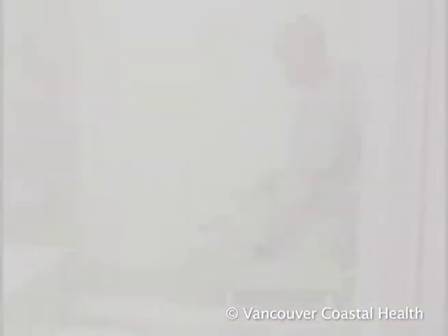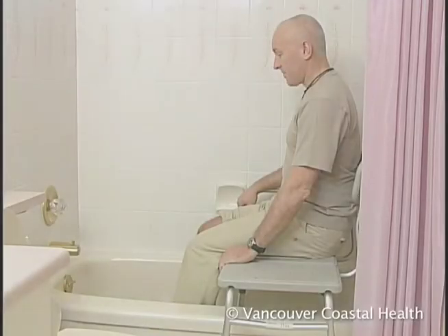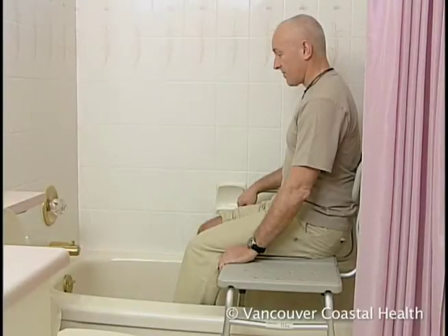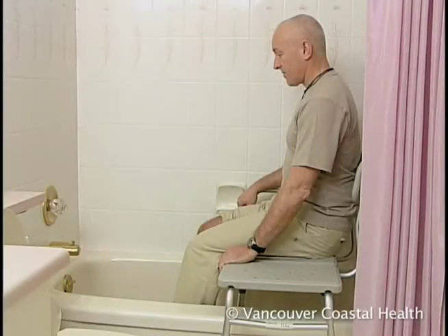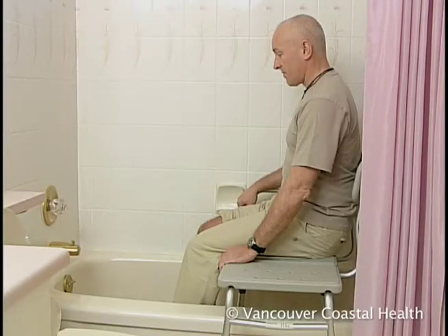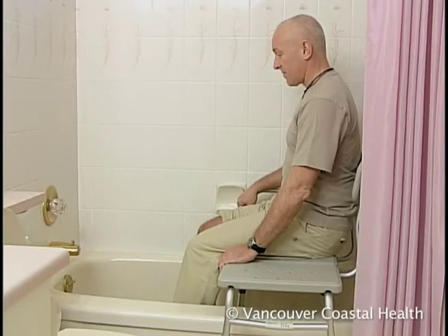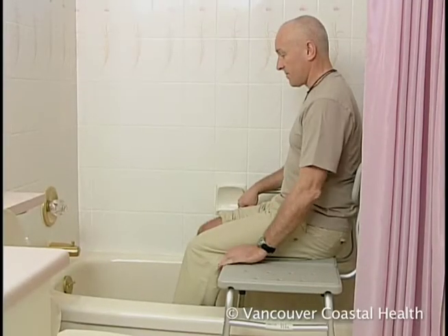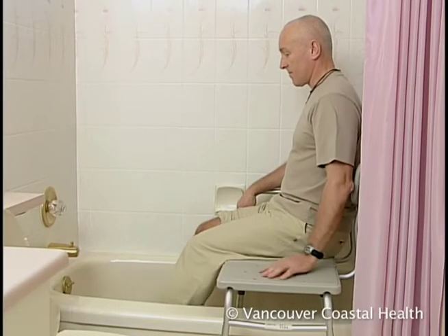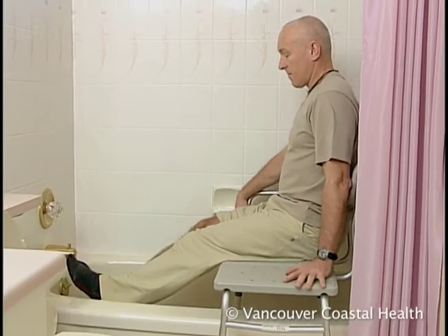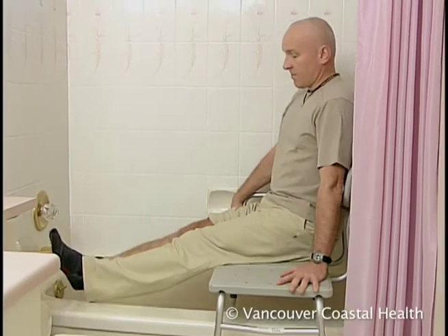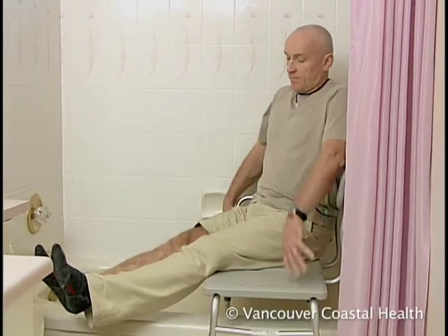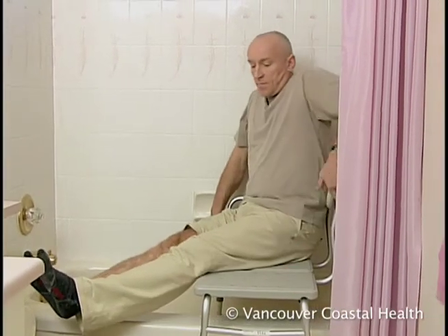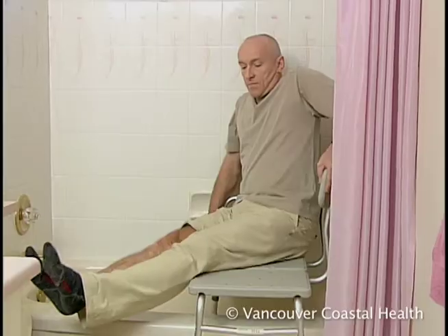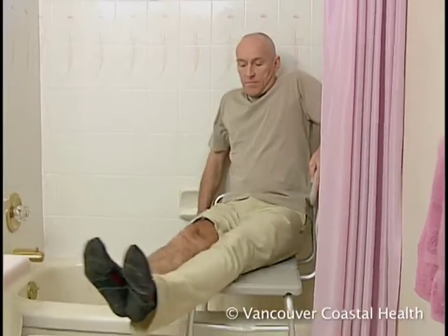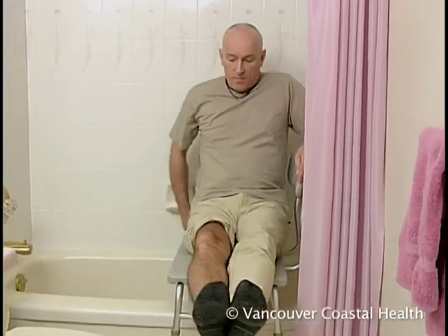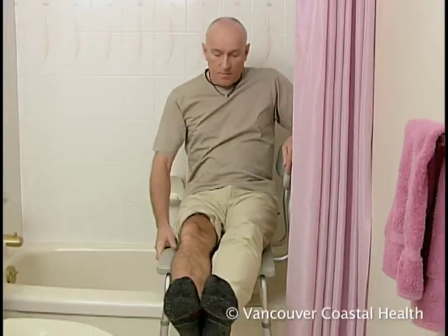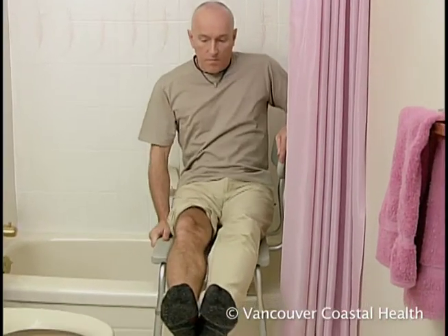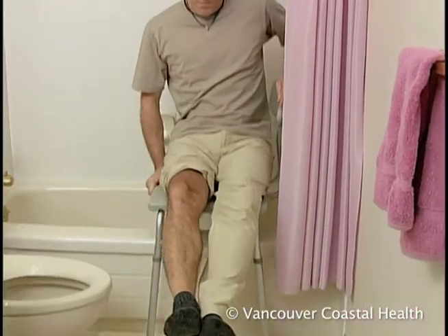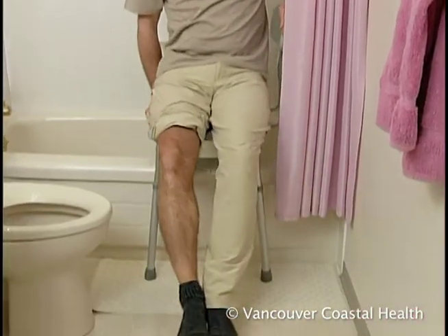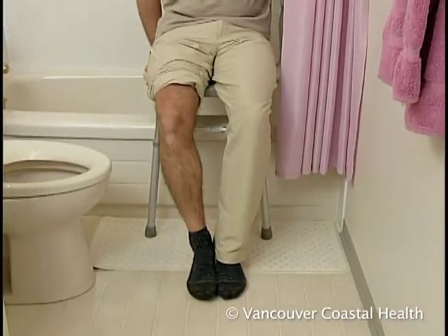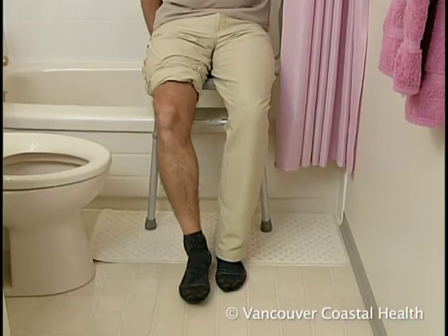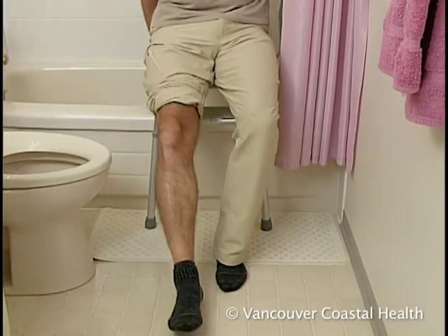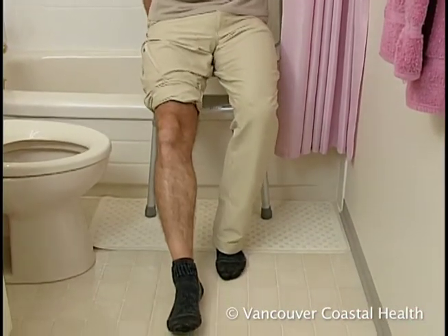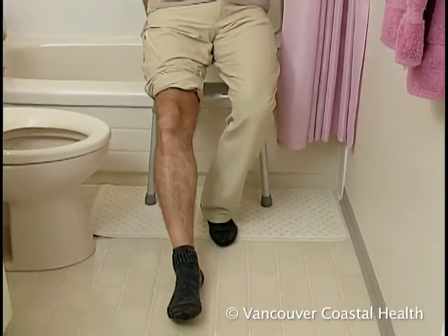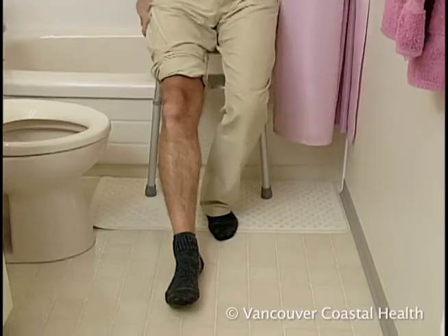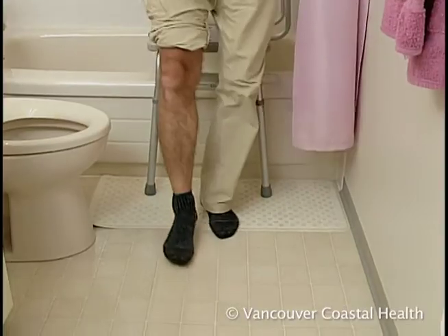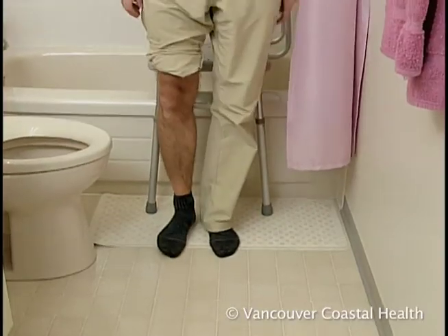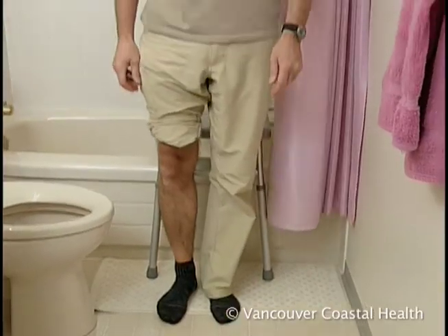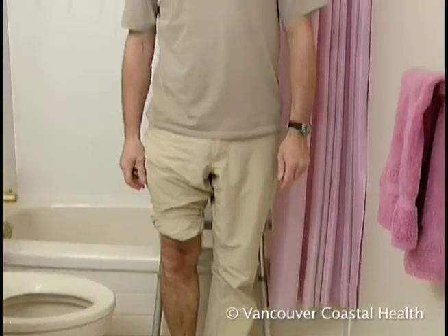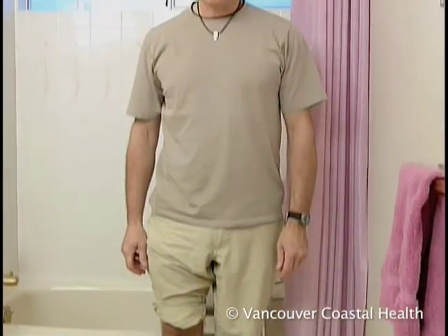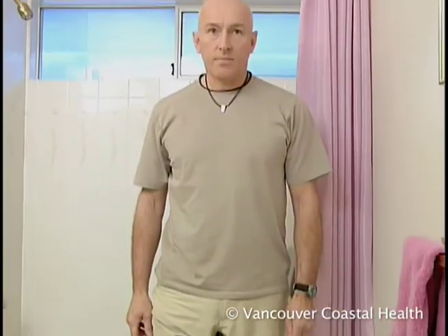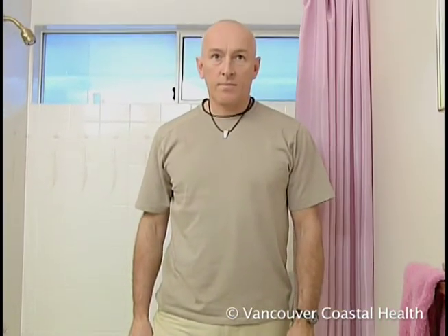To get out of the tub, bring your legs to the side and swing them over the bathtub. Slide to the end of the bench, hold onto the back of the chair, extend your surgical leg, and then push with your arms and good leg to stand up.